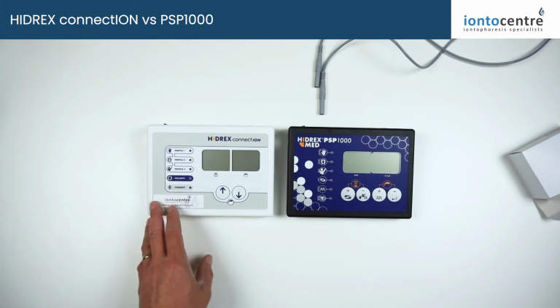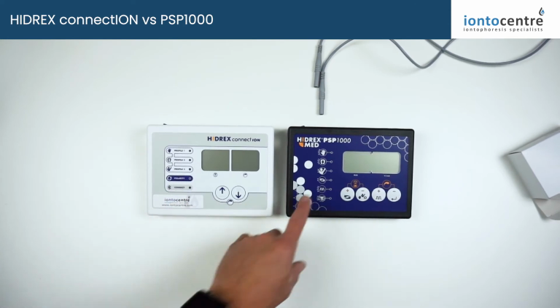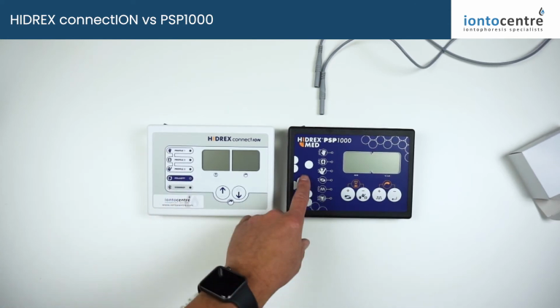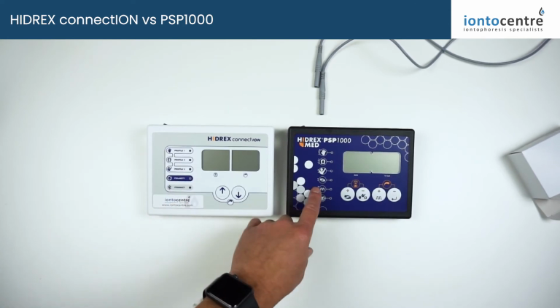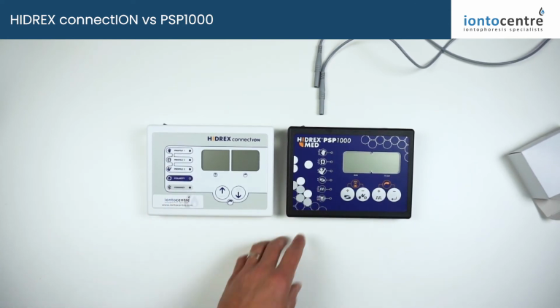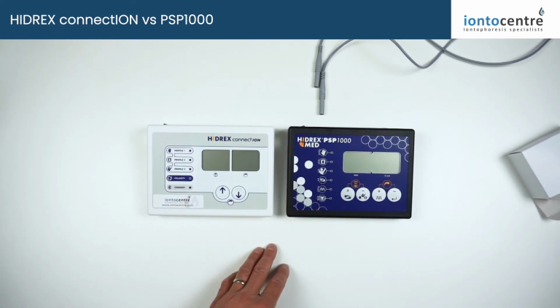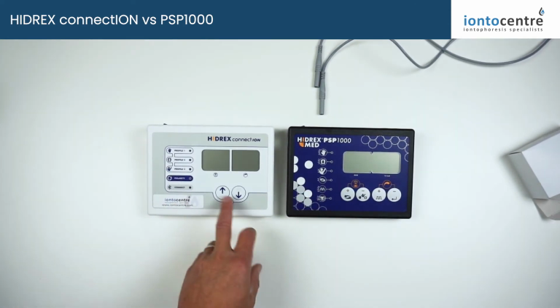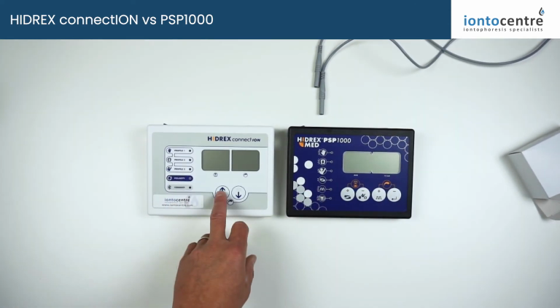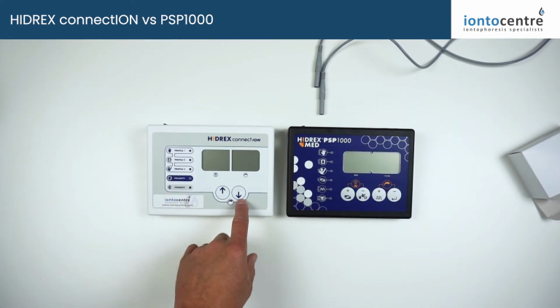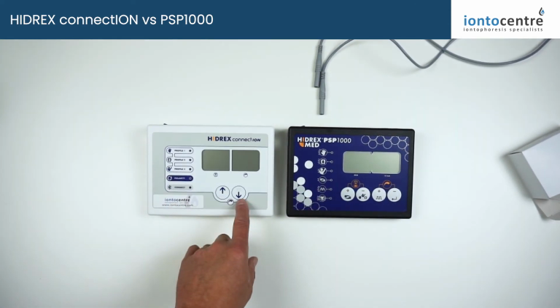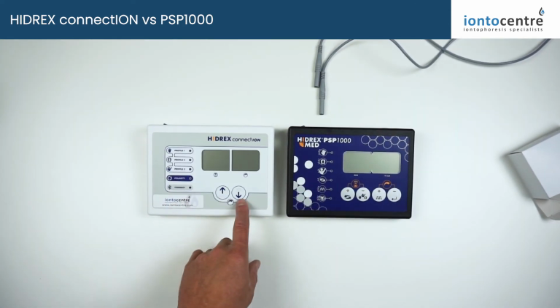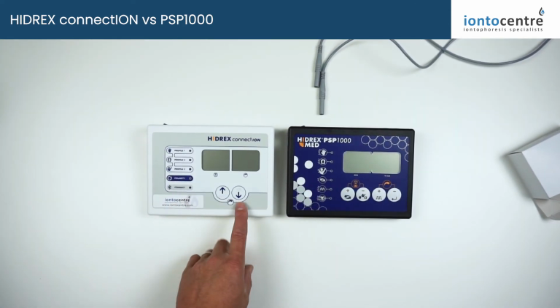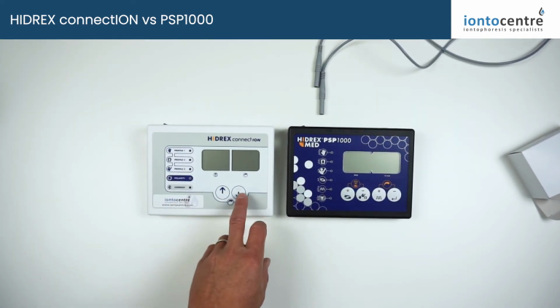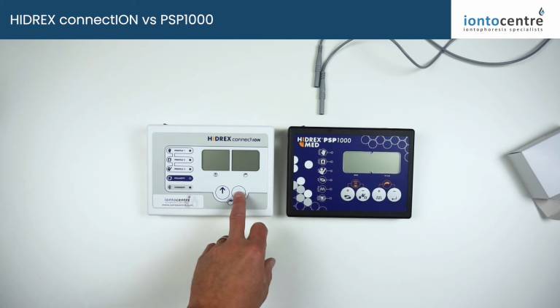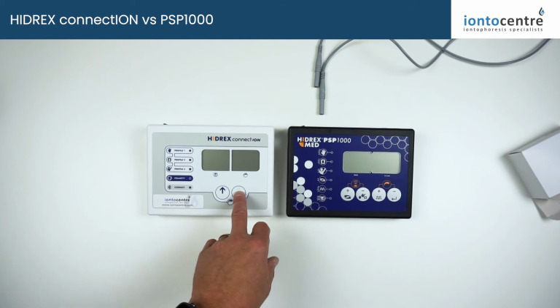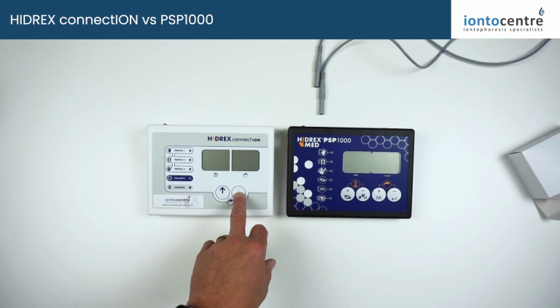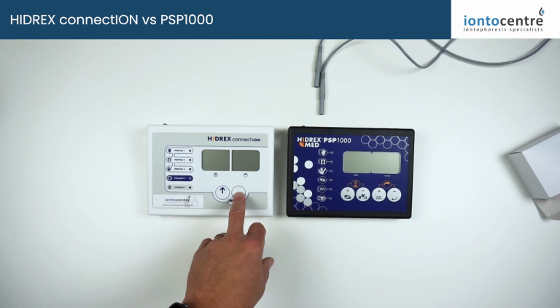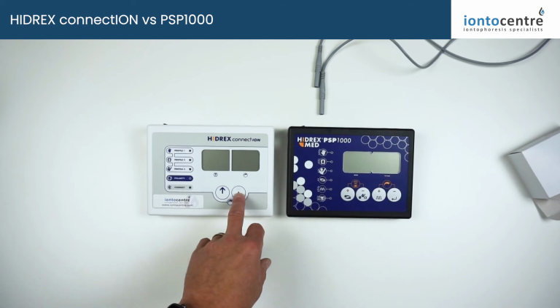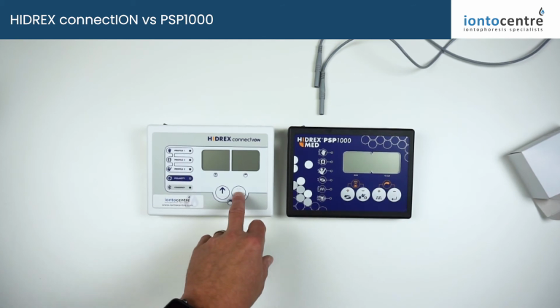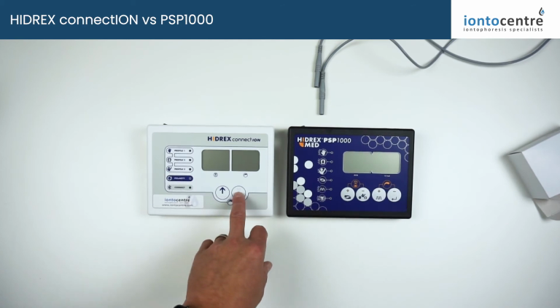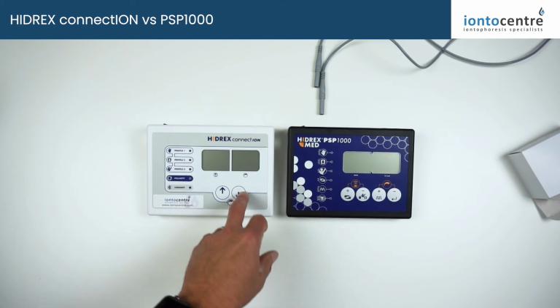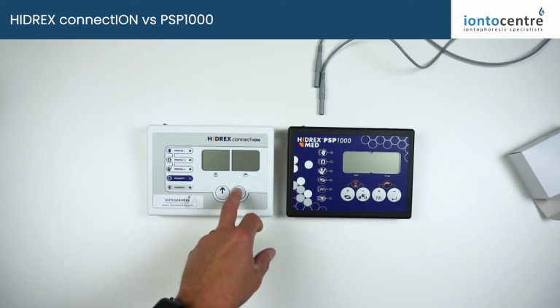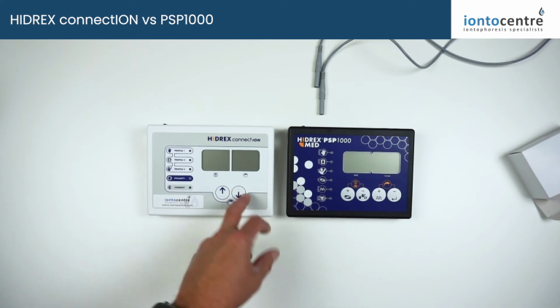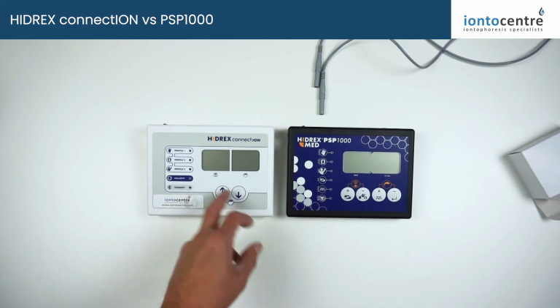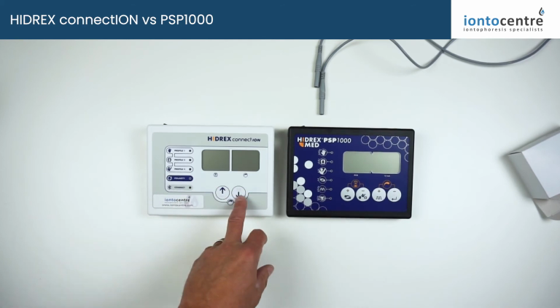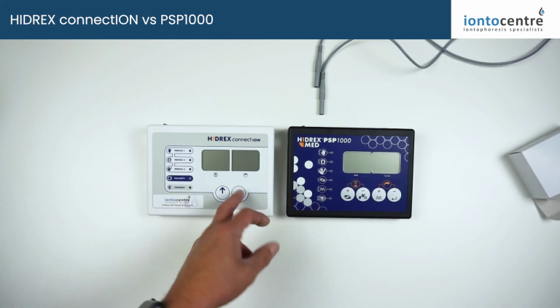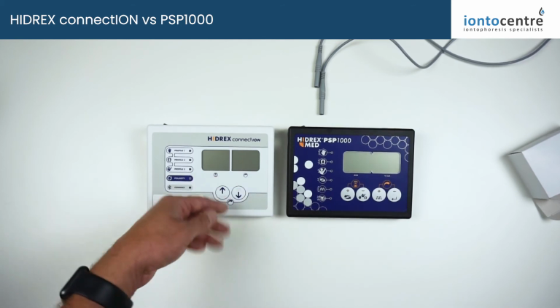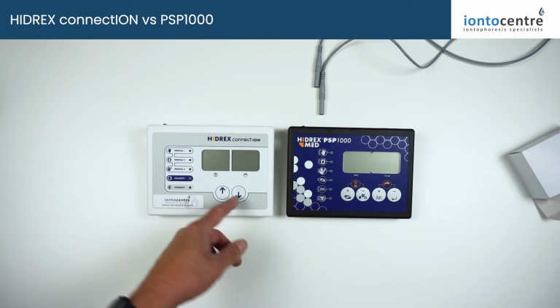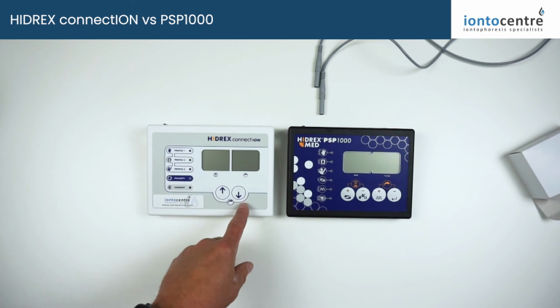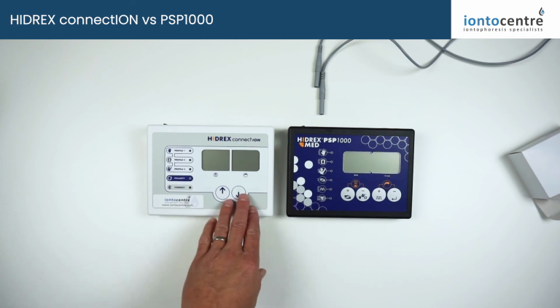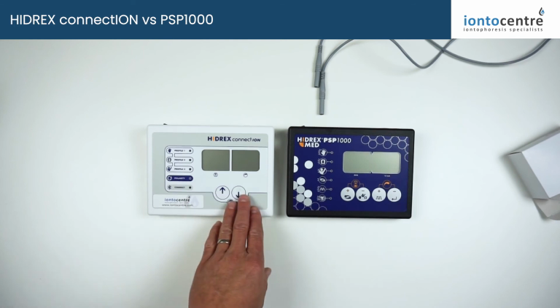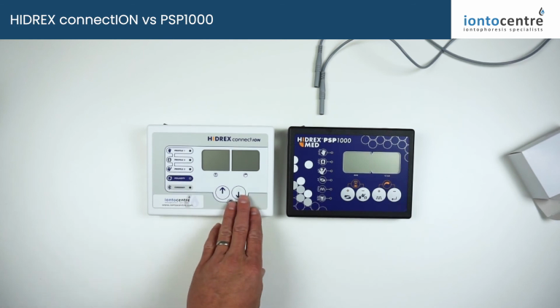You've got your increase and your decrease, your power, and you can also switch between pulsed and direct current and adjust your strength on your variable pulse currents.